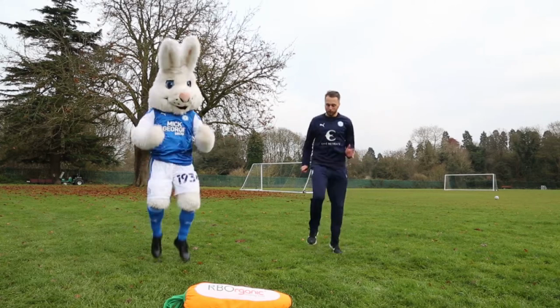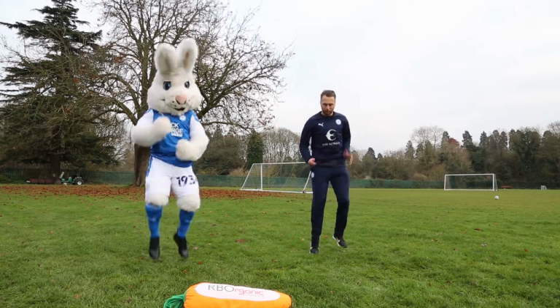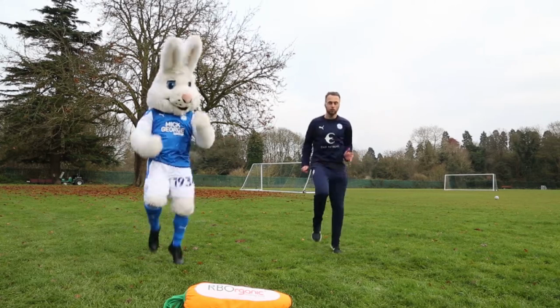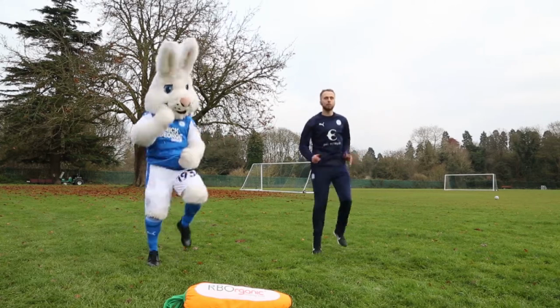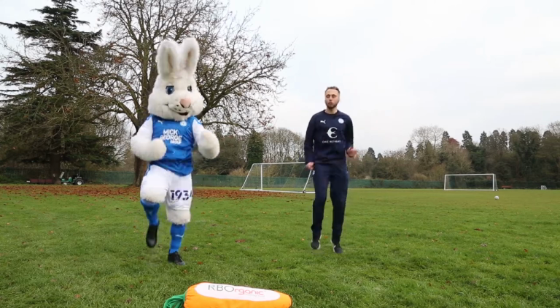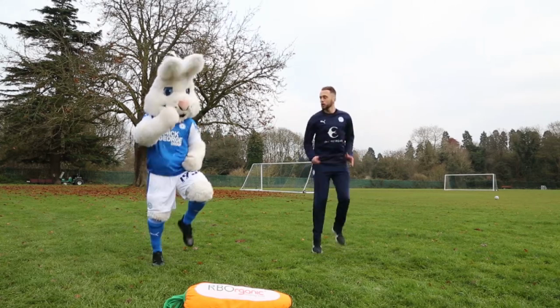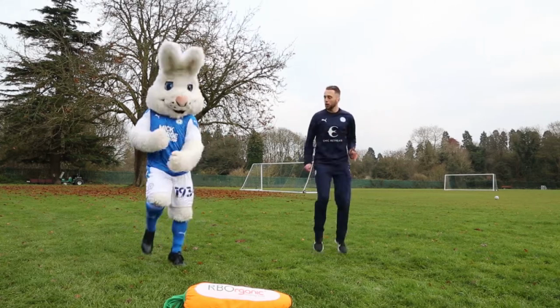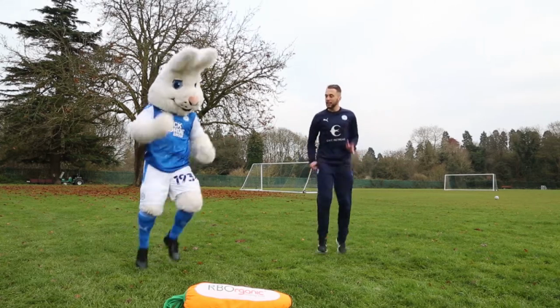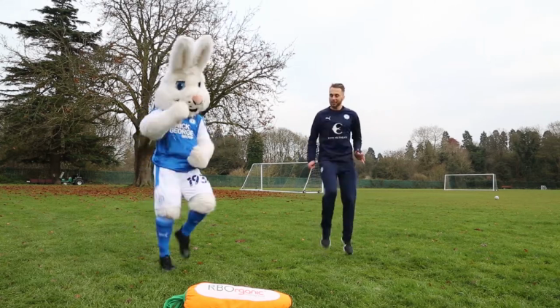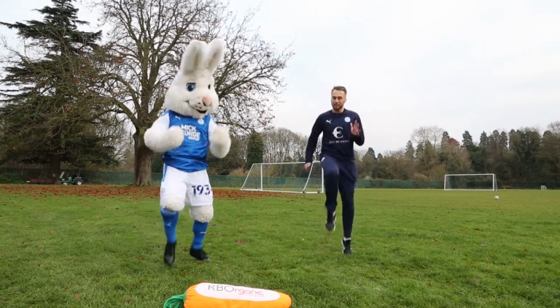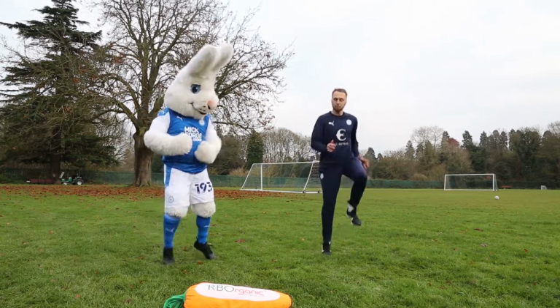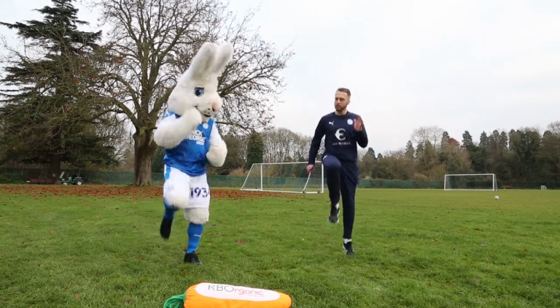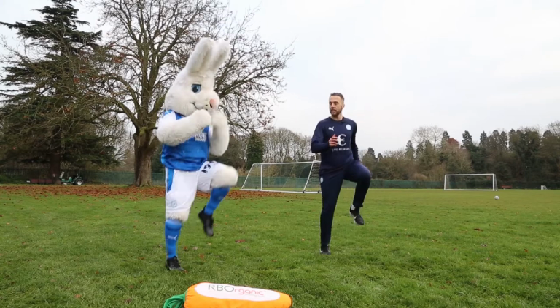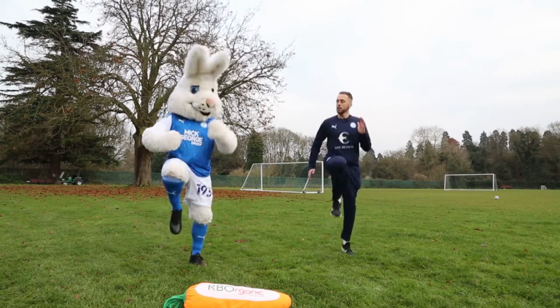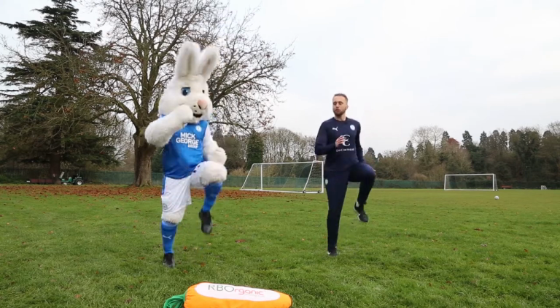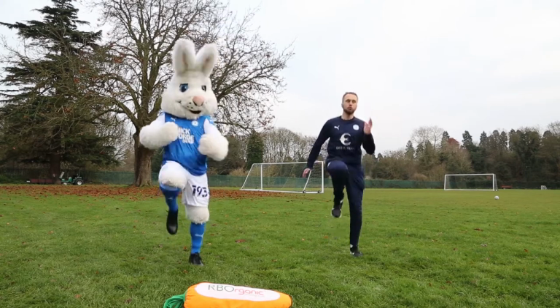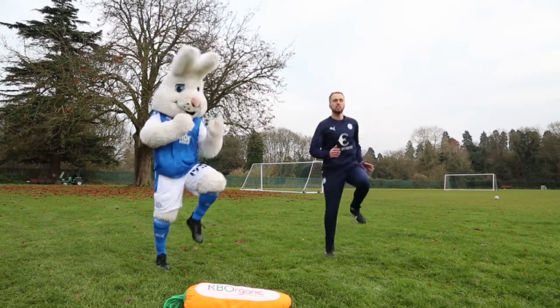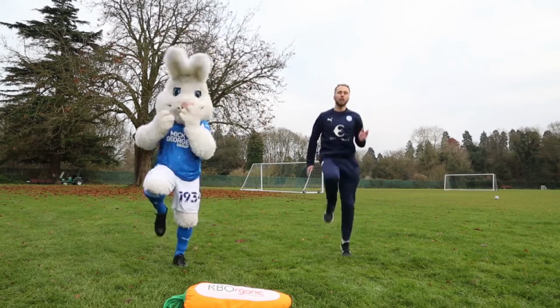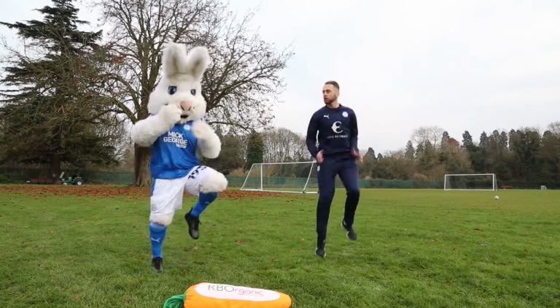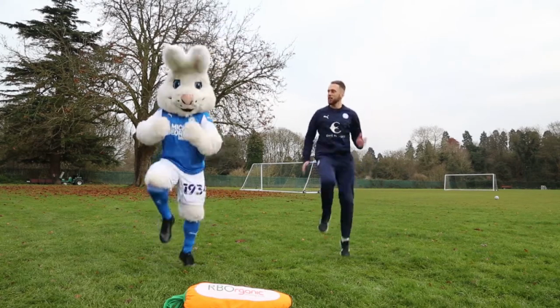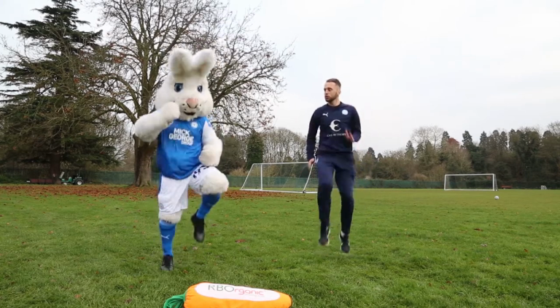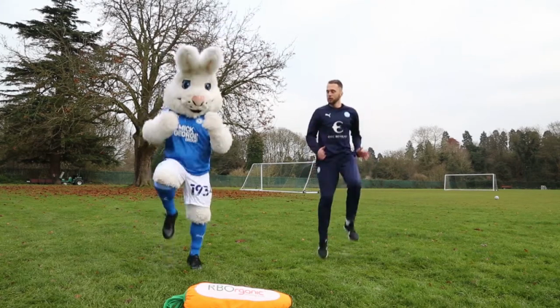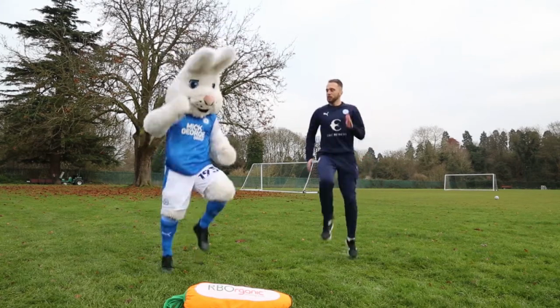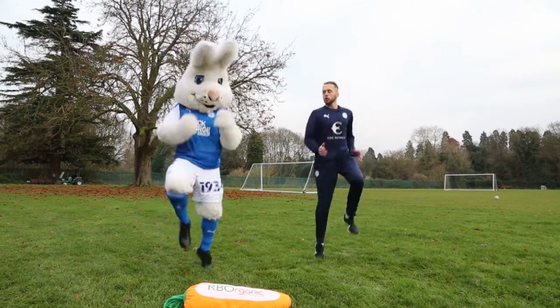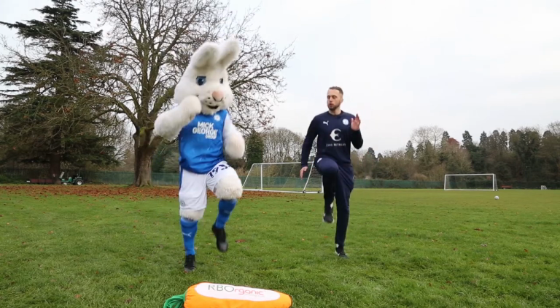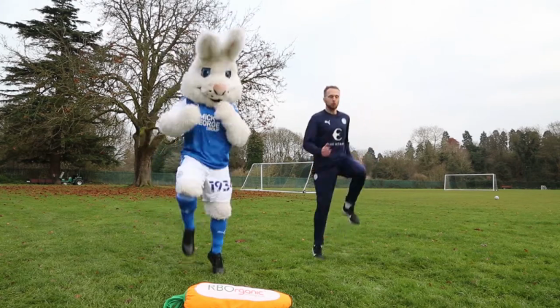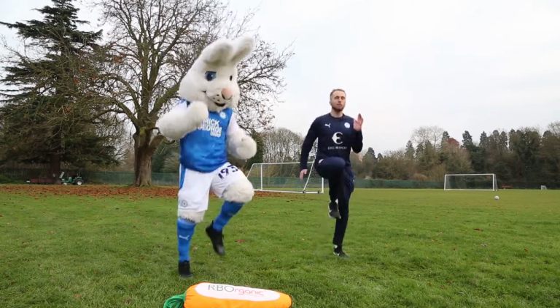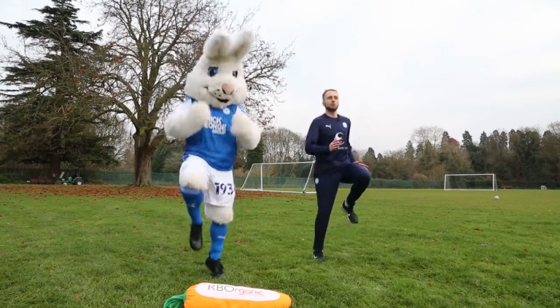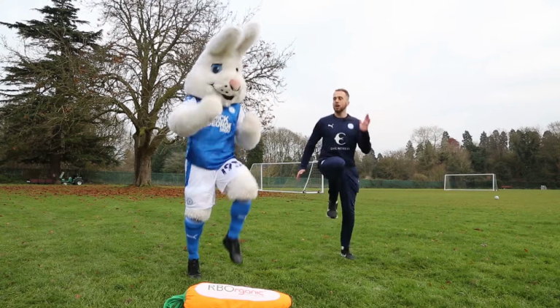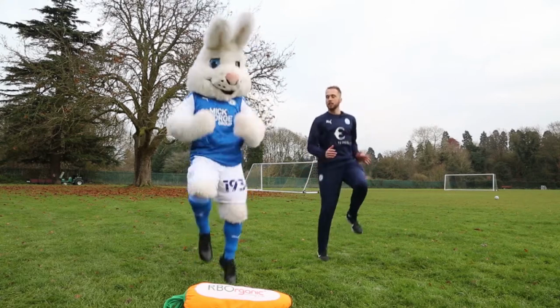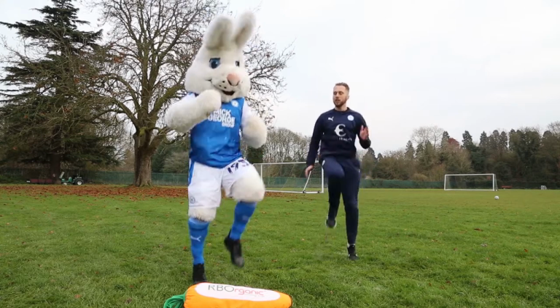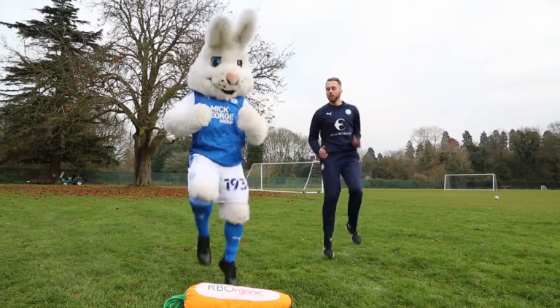Nice and quick feet, drive them feet through. Now we're going to get them knees up nice and high — drive them through nice and high. Stay nice and tall. Drive them knees through nice and high.